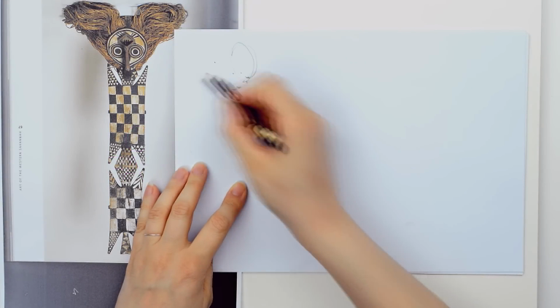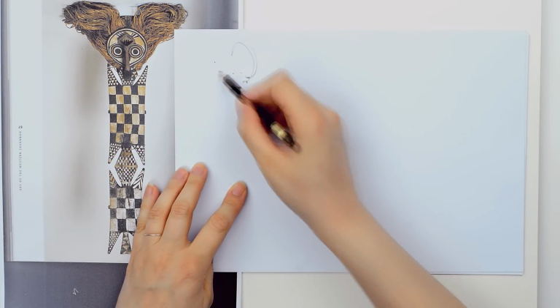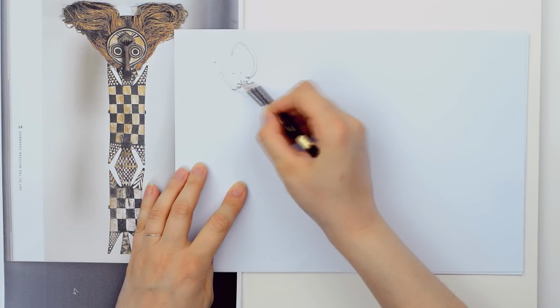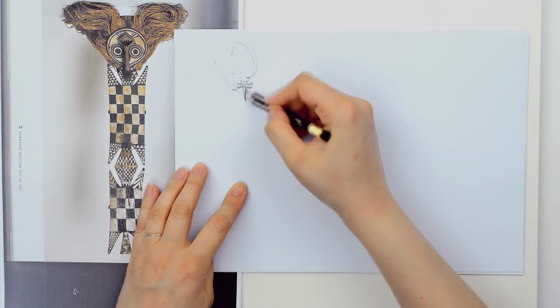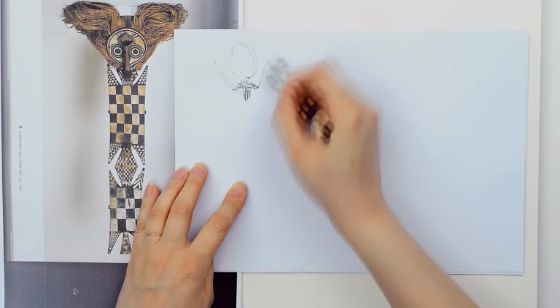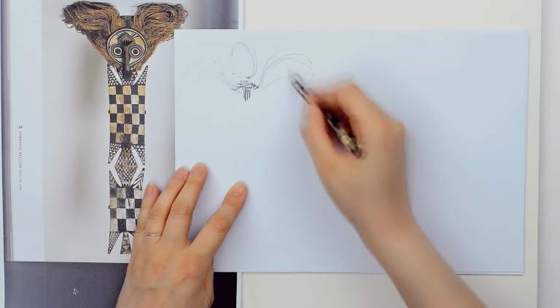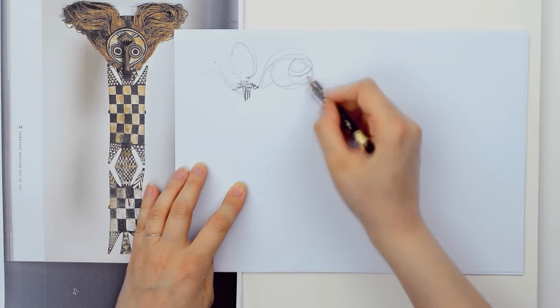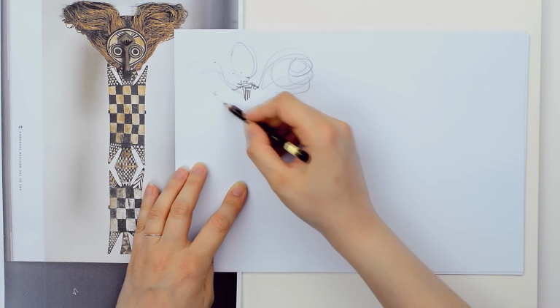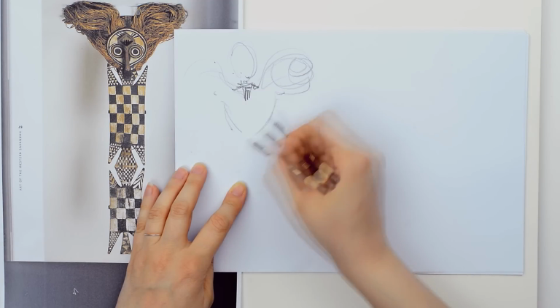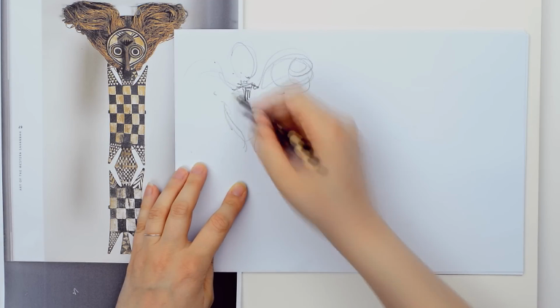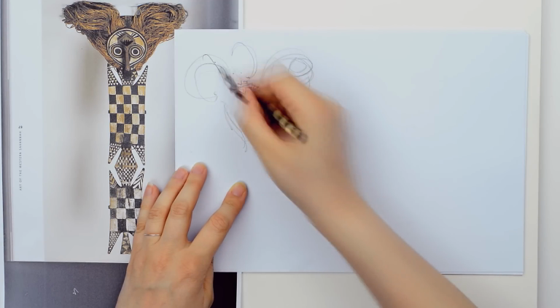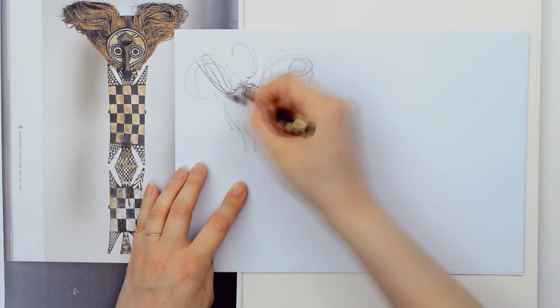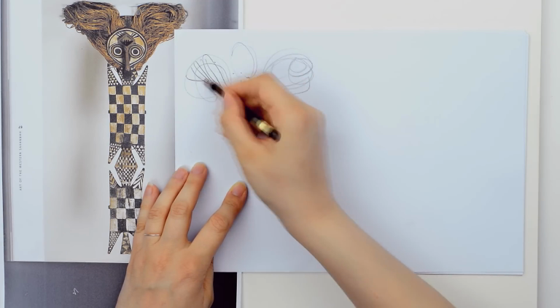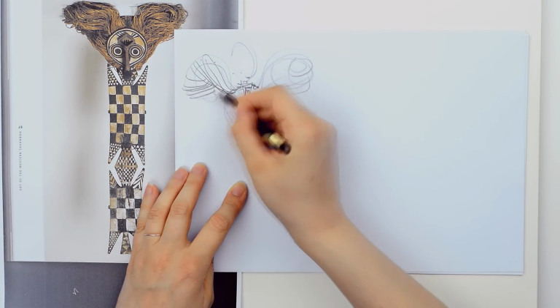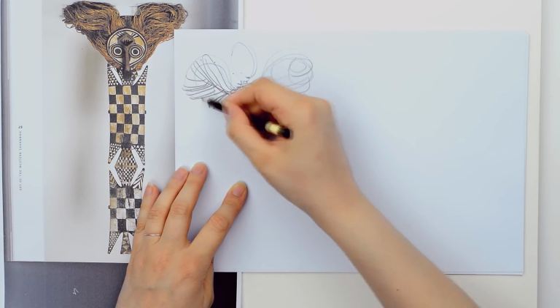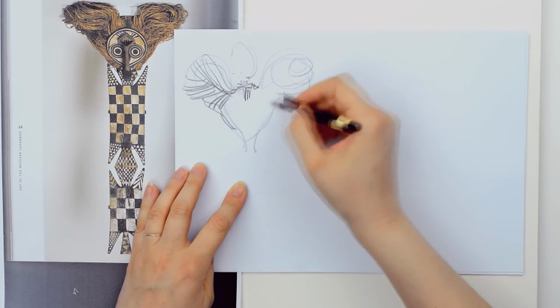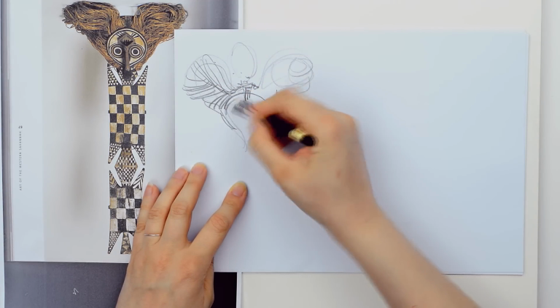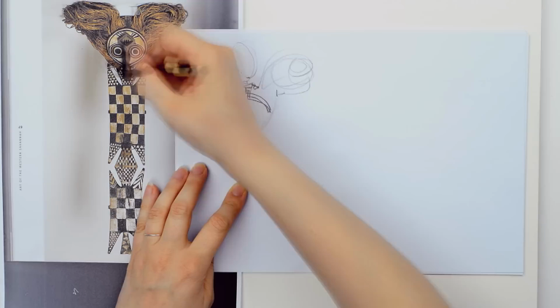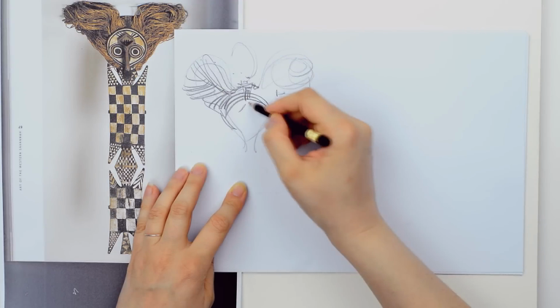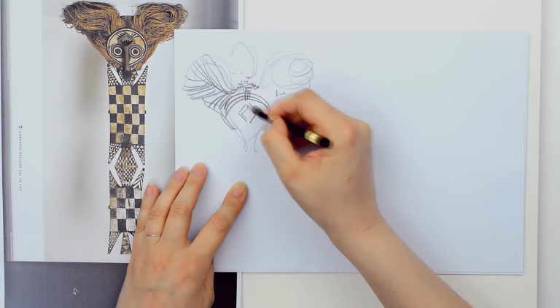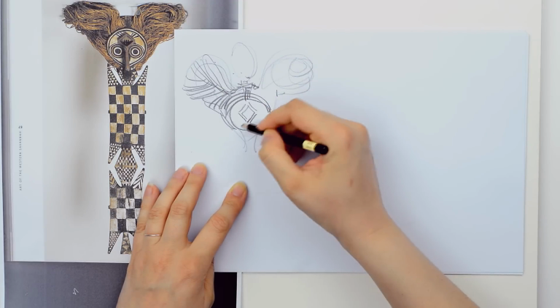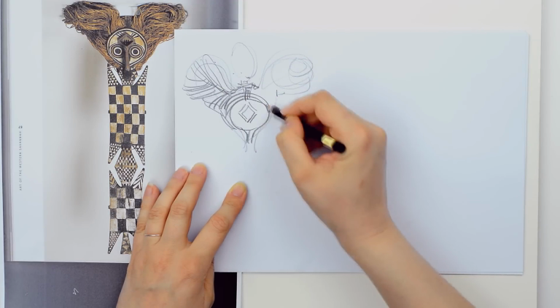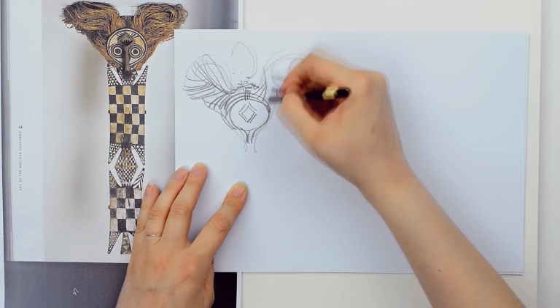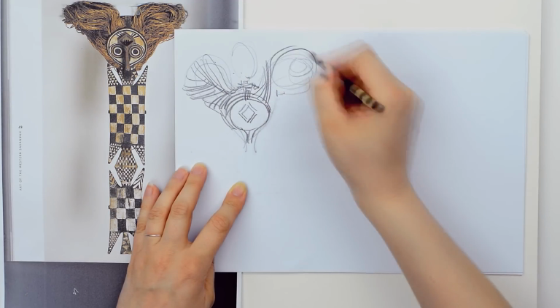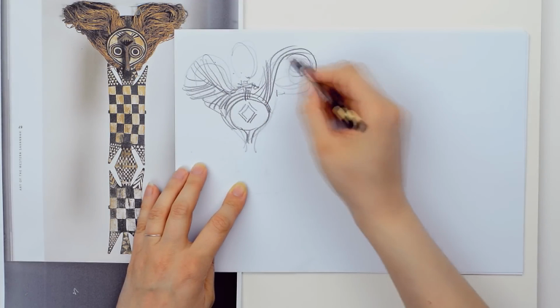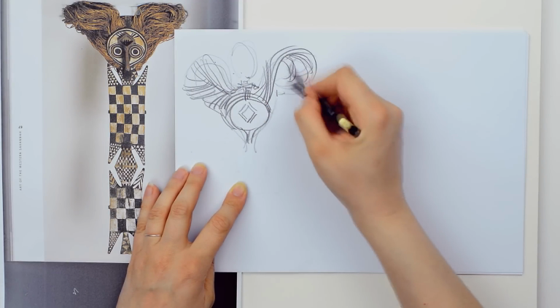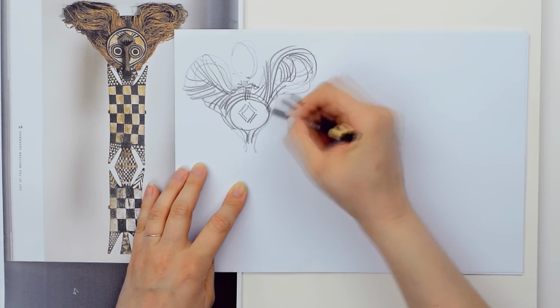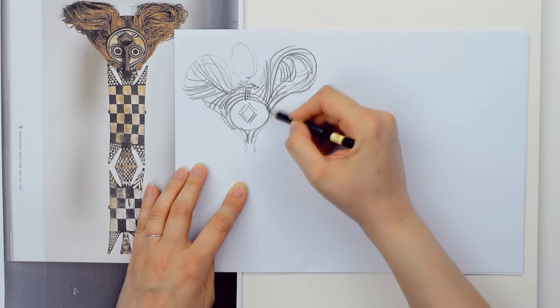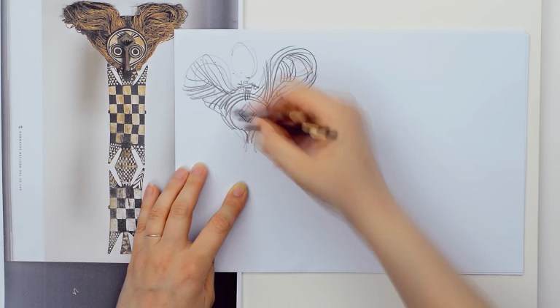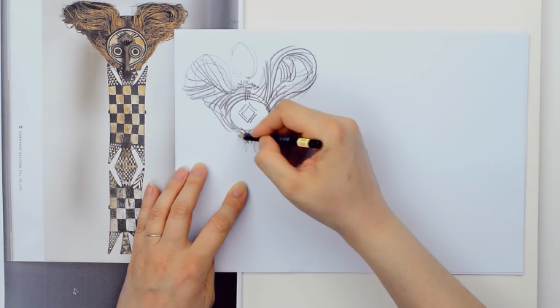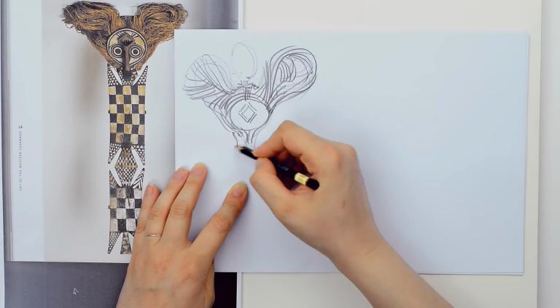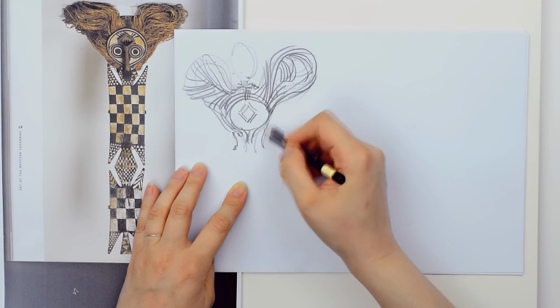In my last video, I talked about an African source of inspiration and you saw how this image inspired me. Now, I will show you how to get inspired if the image is upside down. There is no need to look at a source of inspiration in a conventional way.